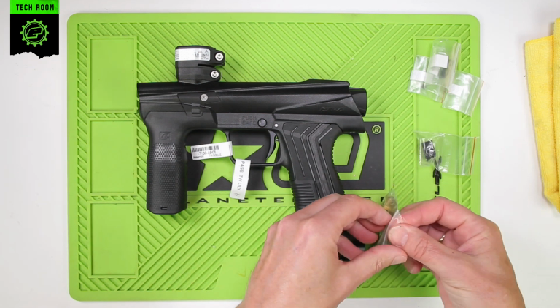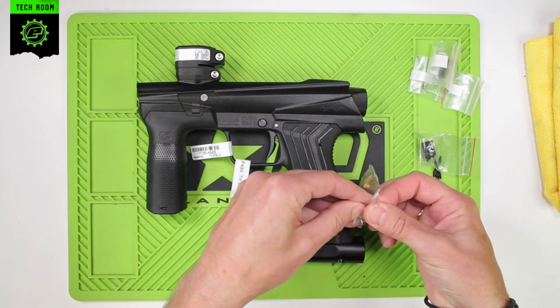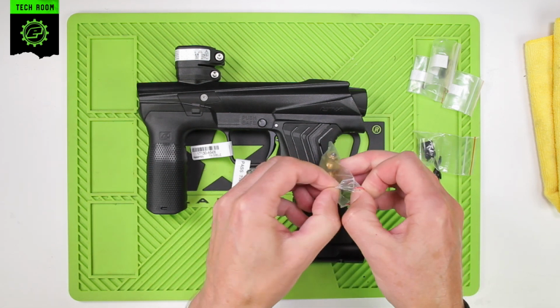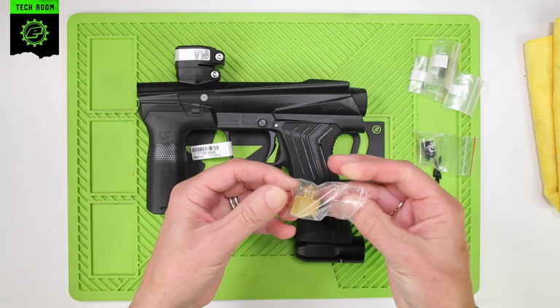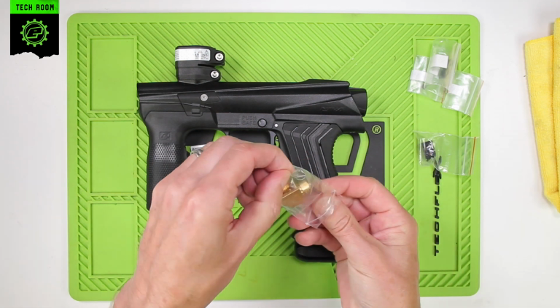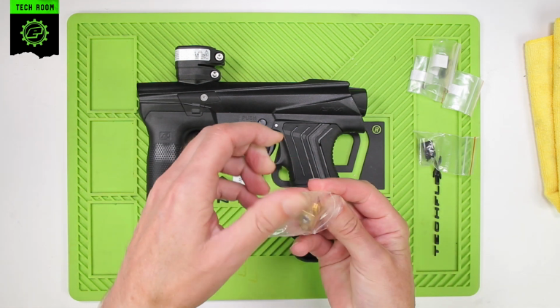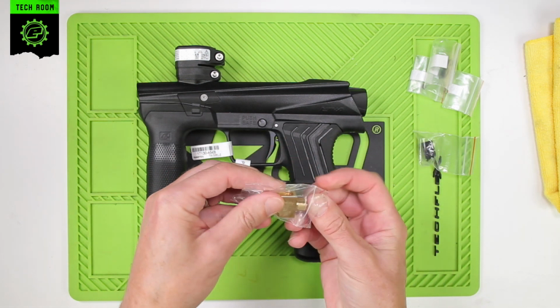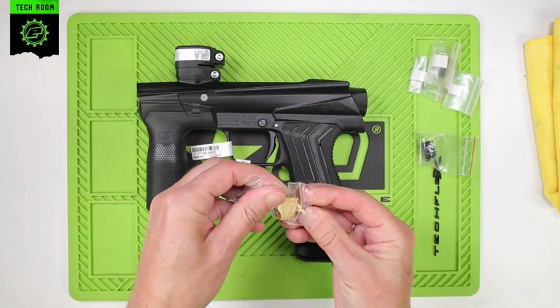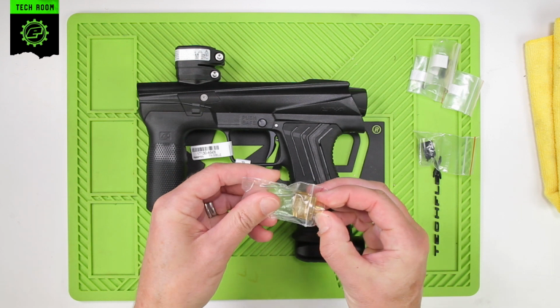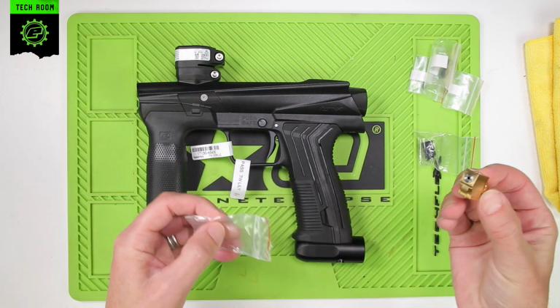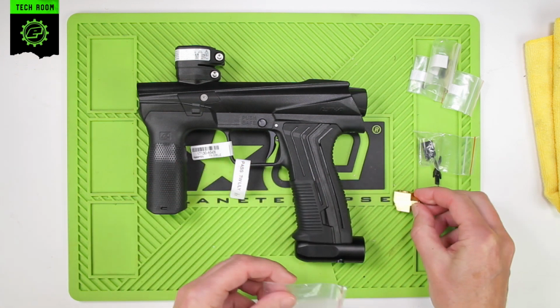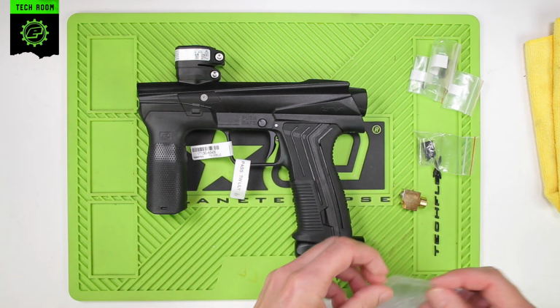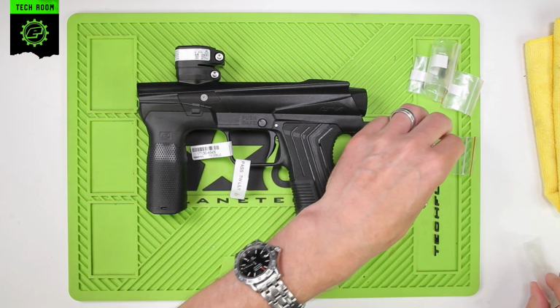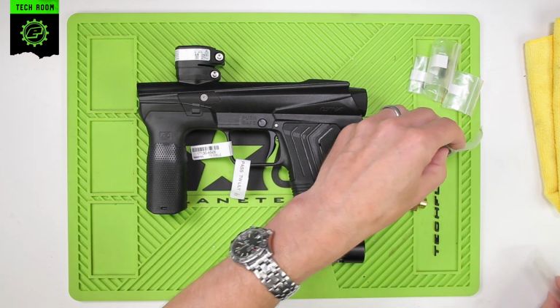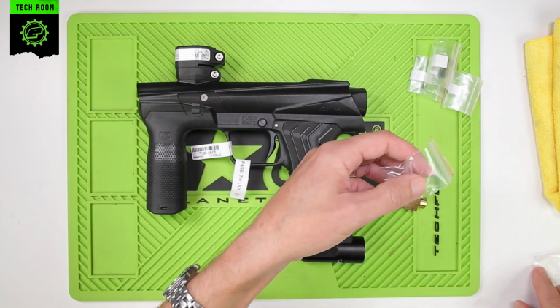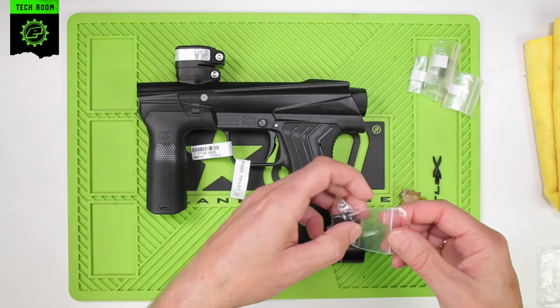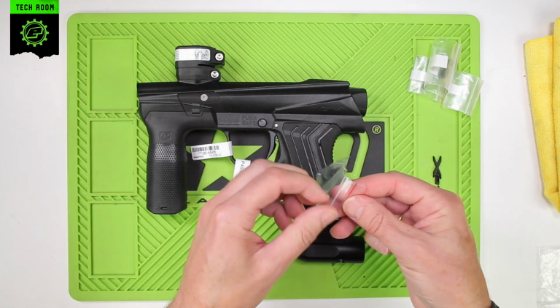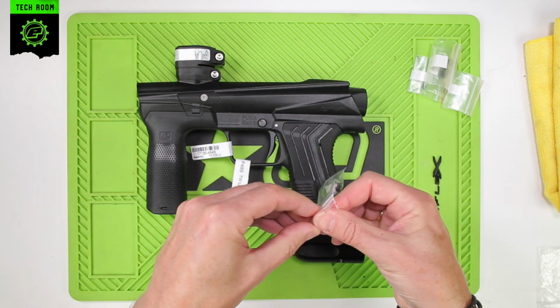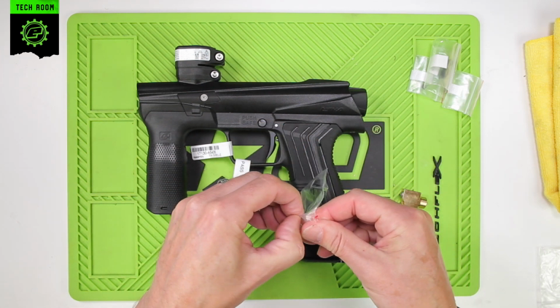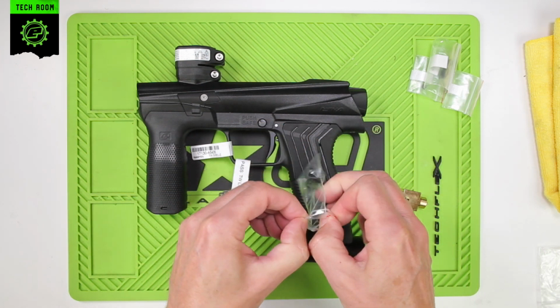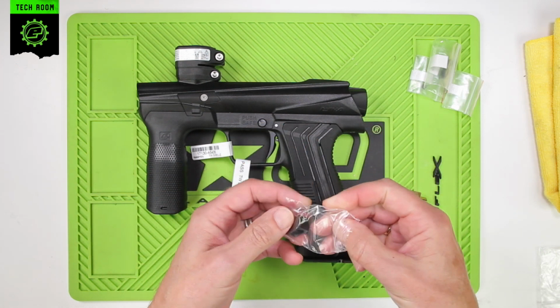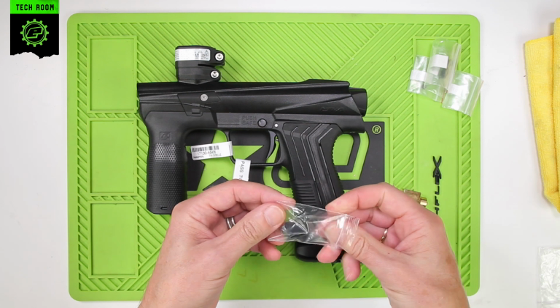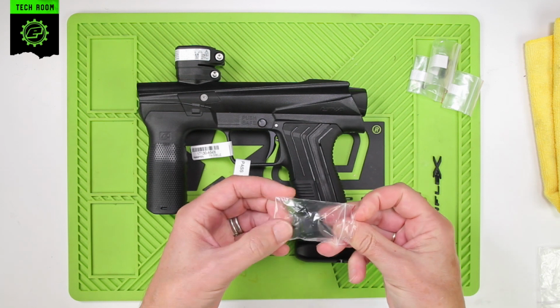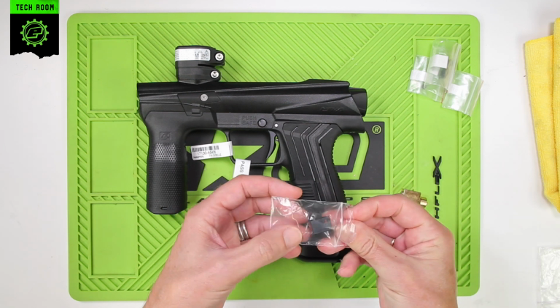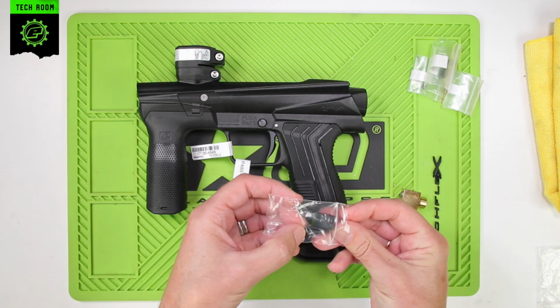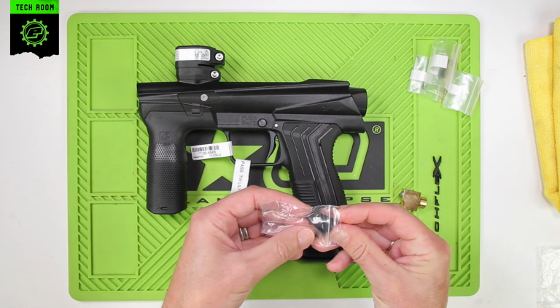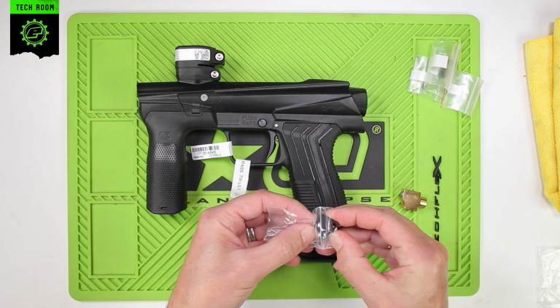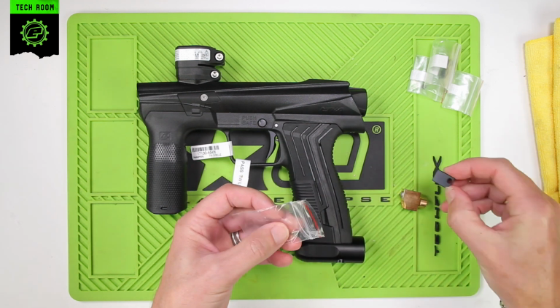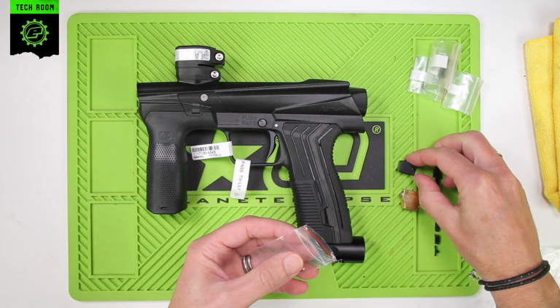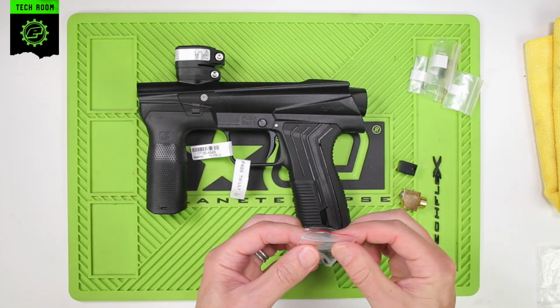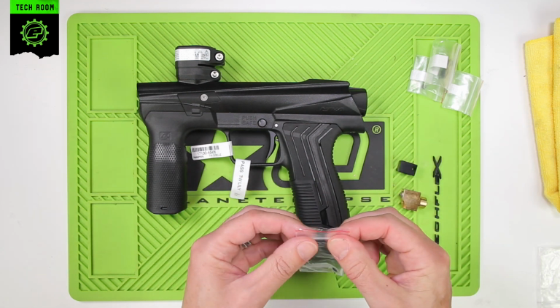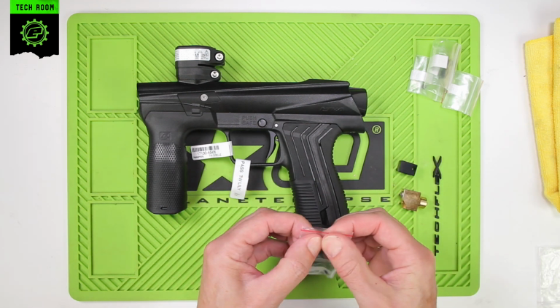We can unpackage the three-way itself, and for the installation you will need the transfer block as well. Those are the two parts you need.